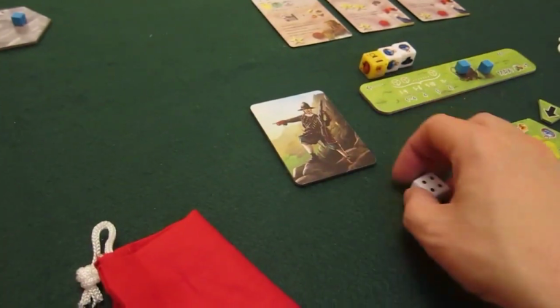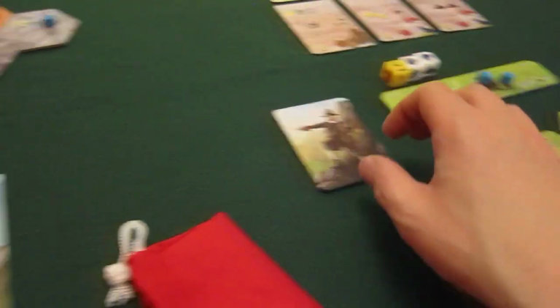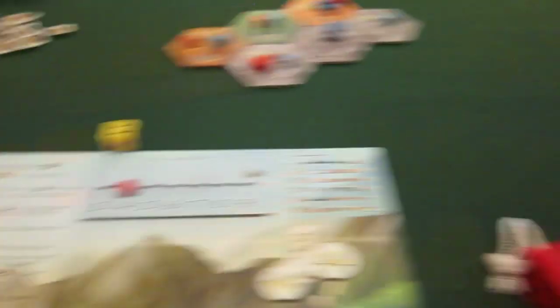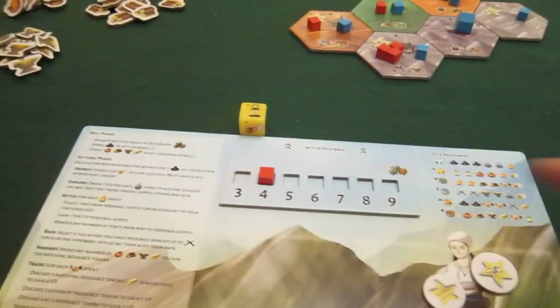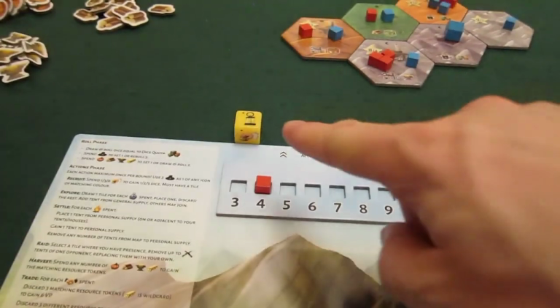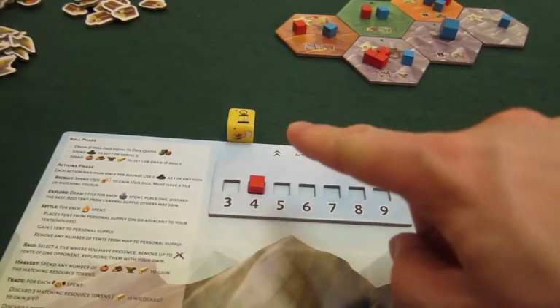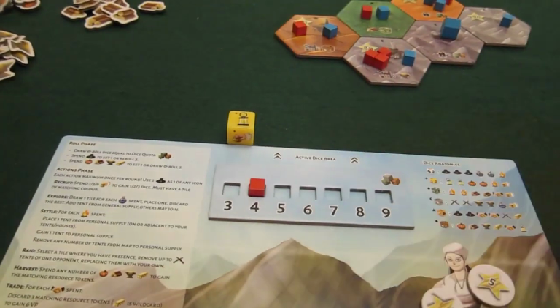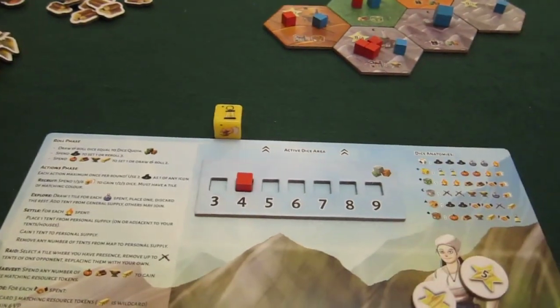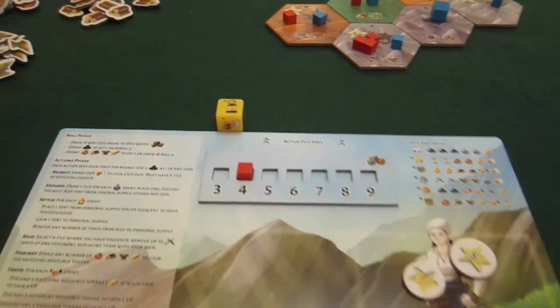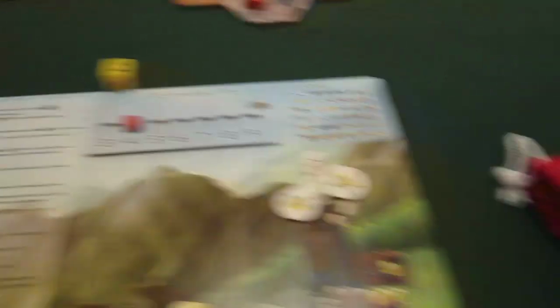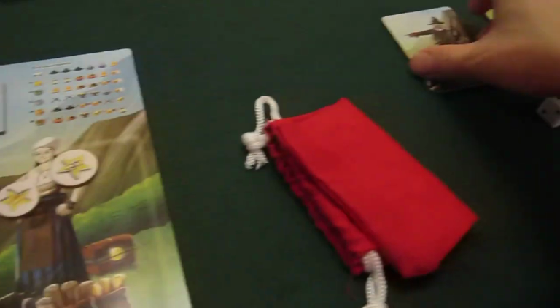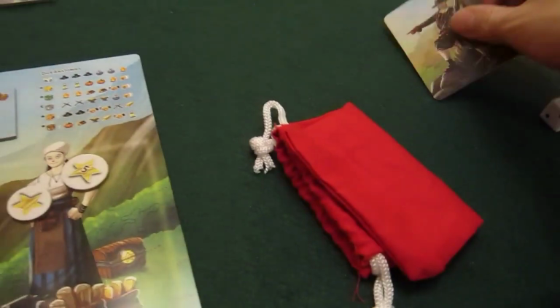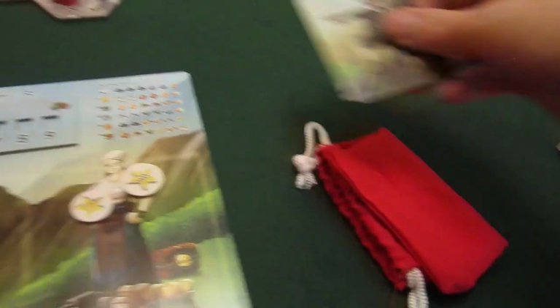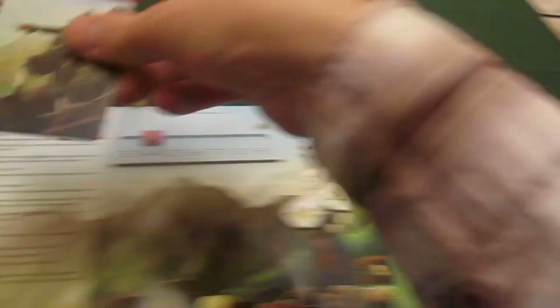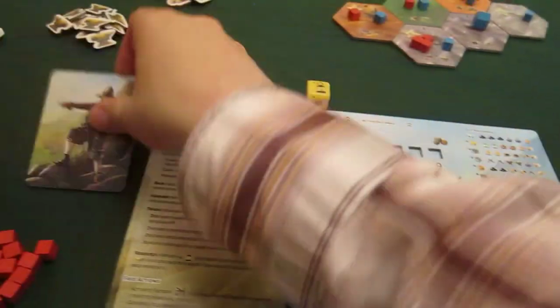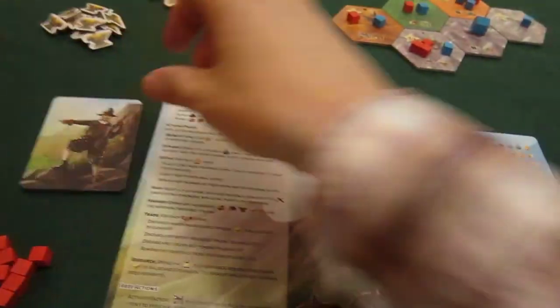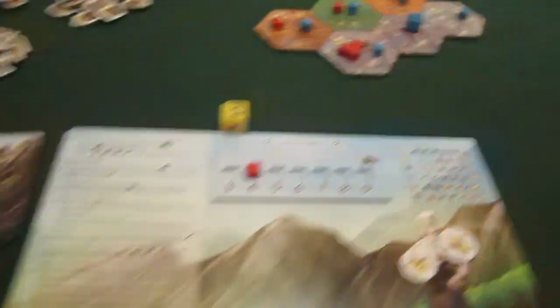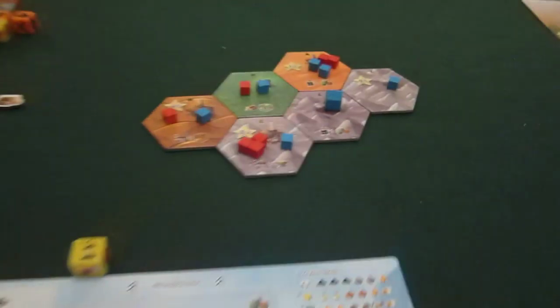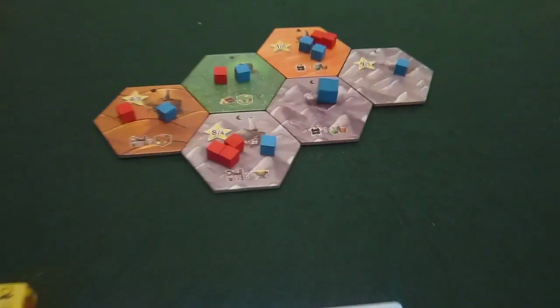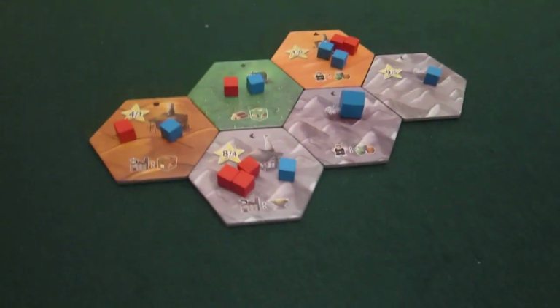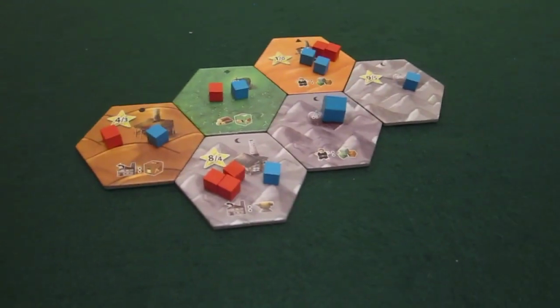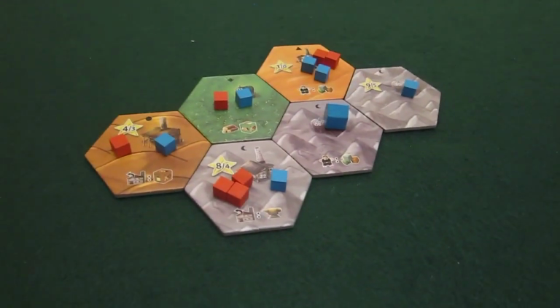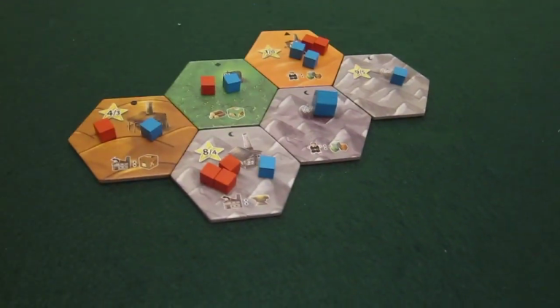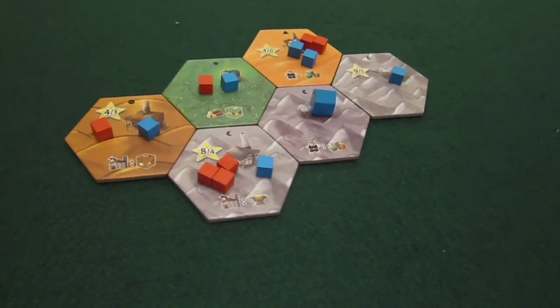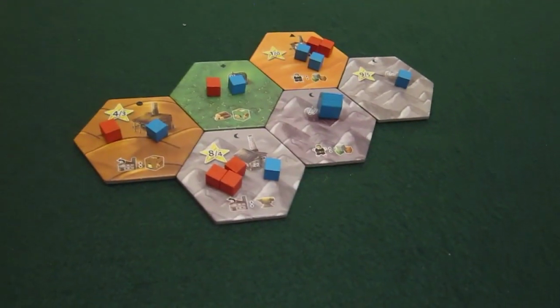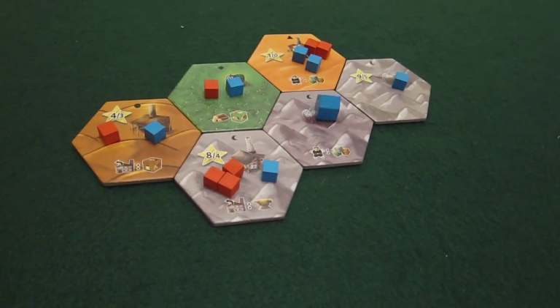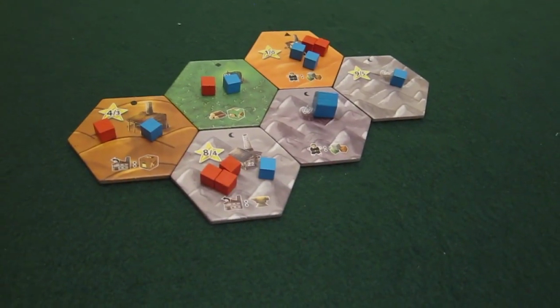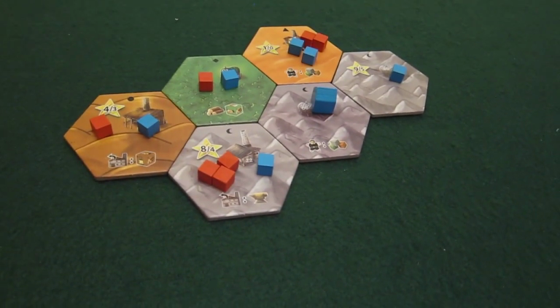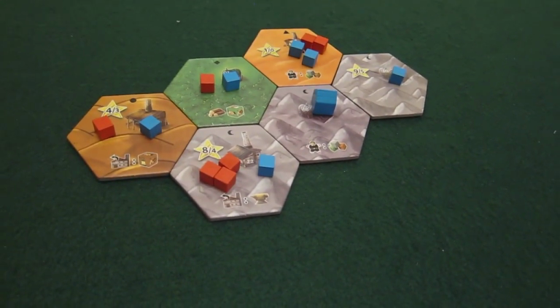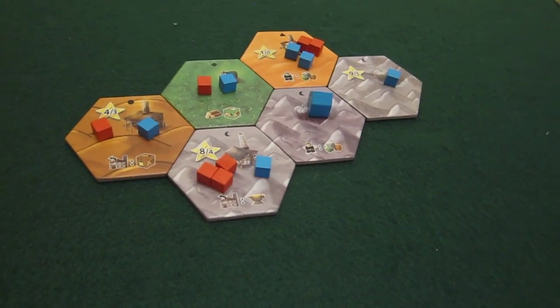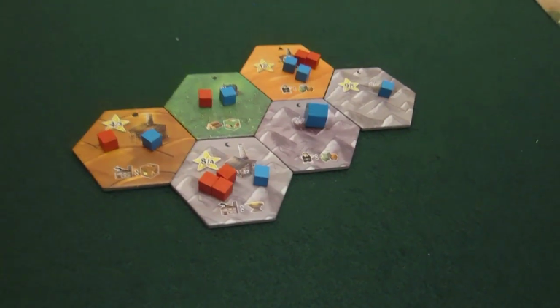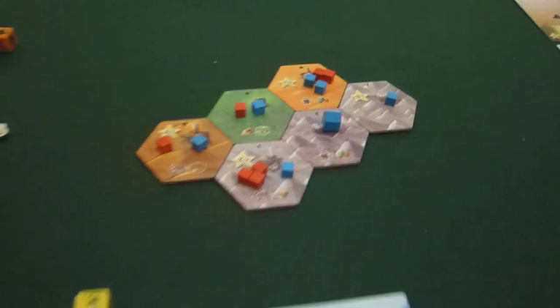That's the two actions done. Cleanup — I'm keeping this die. Moving the marker across. He hasn't got any factories there, so on to the next round.